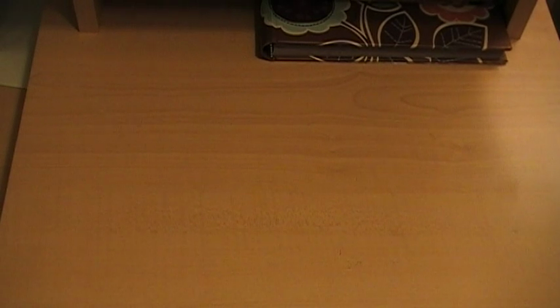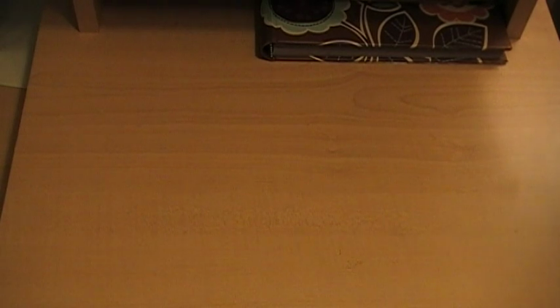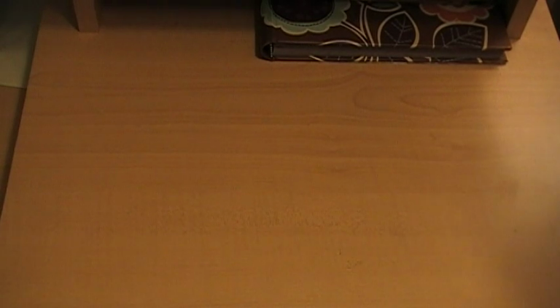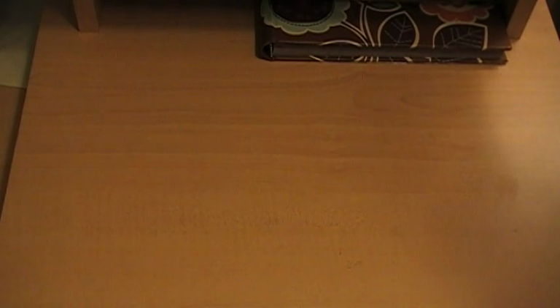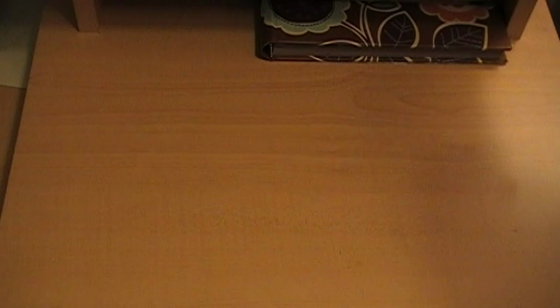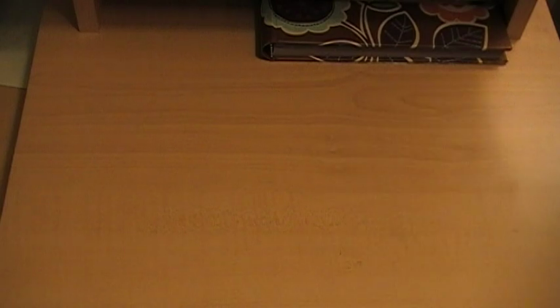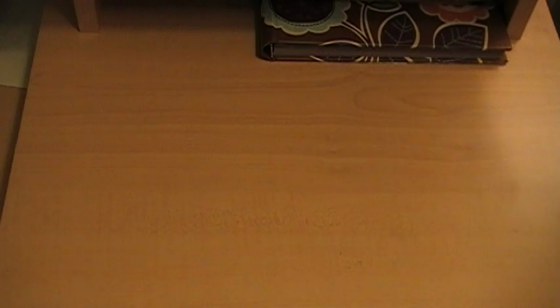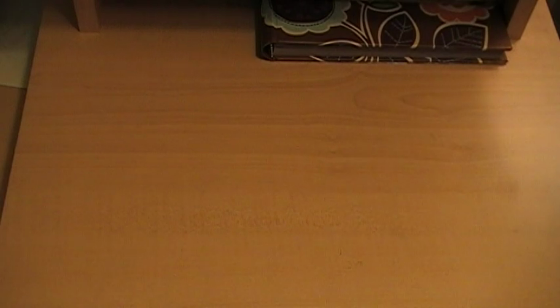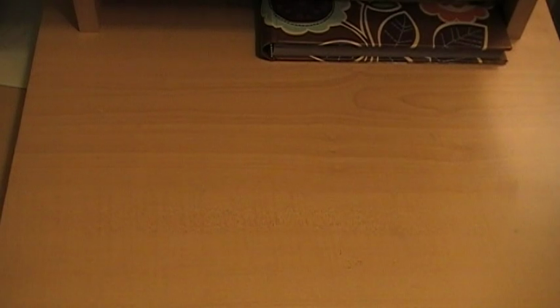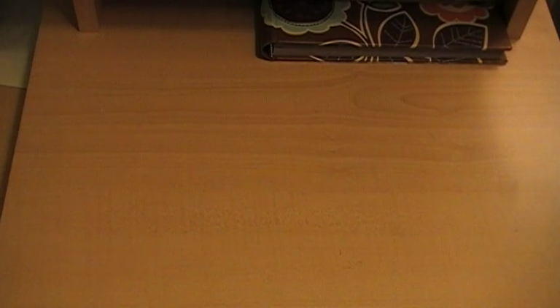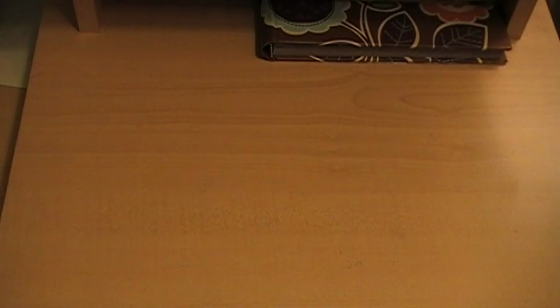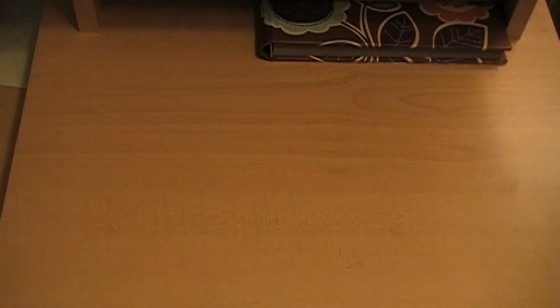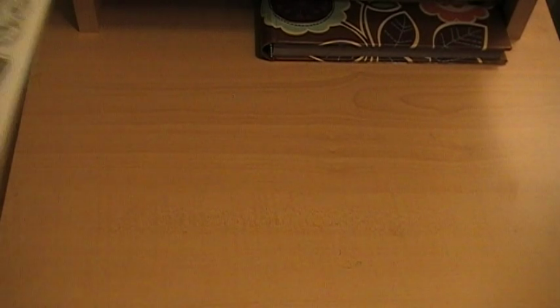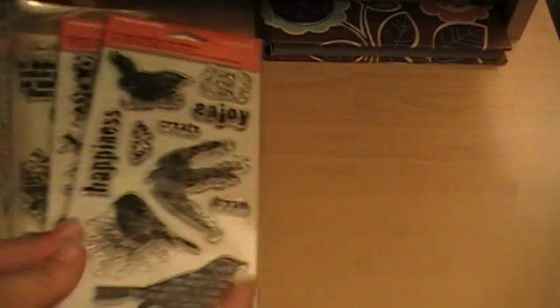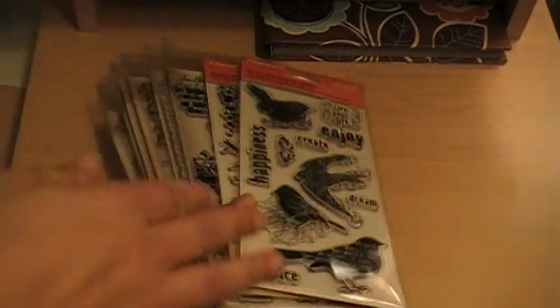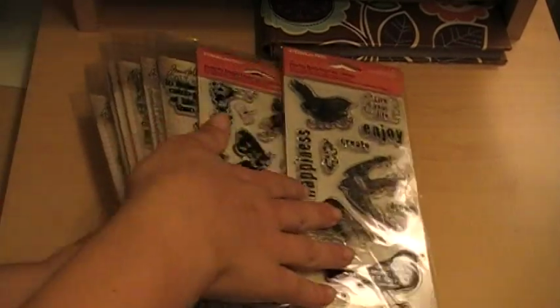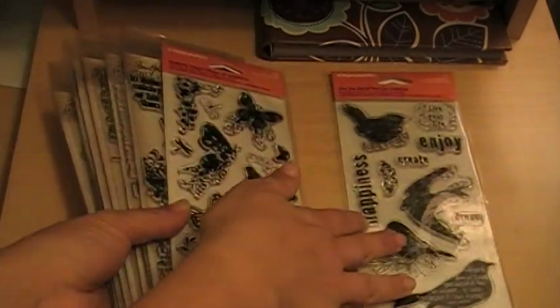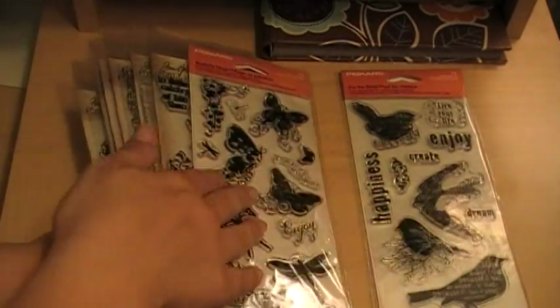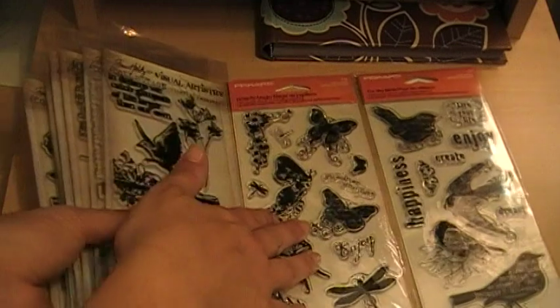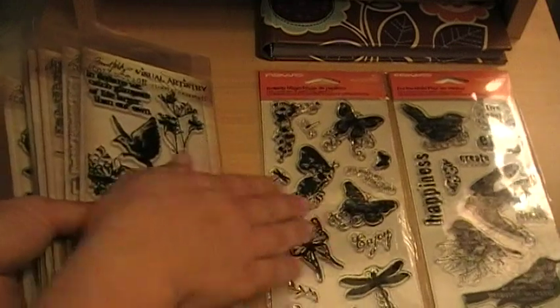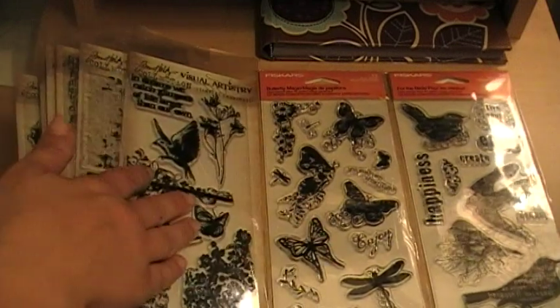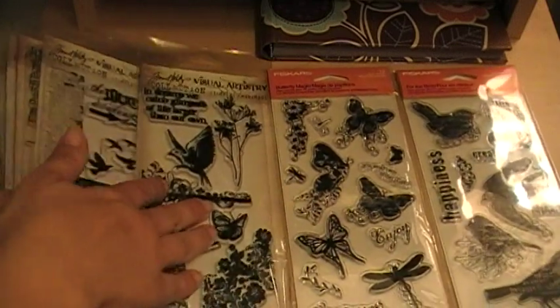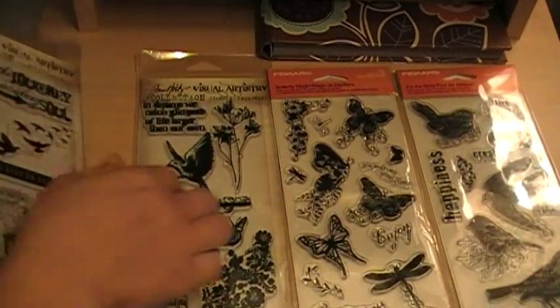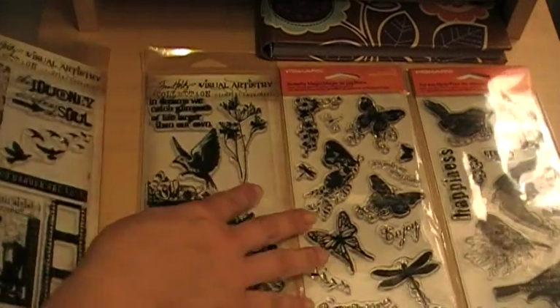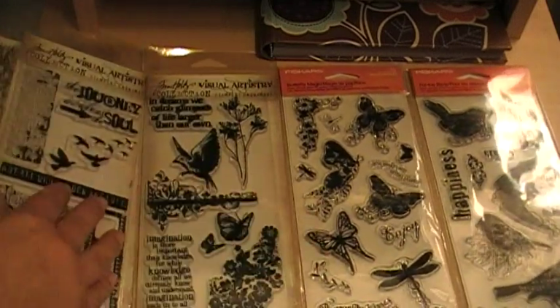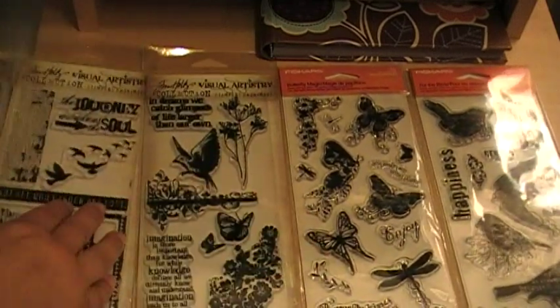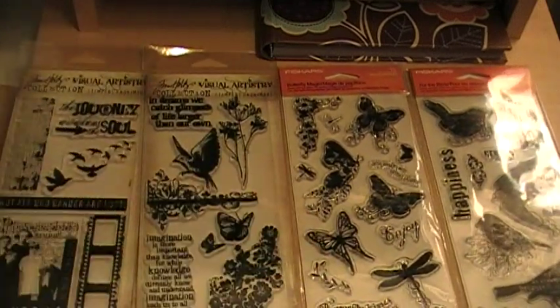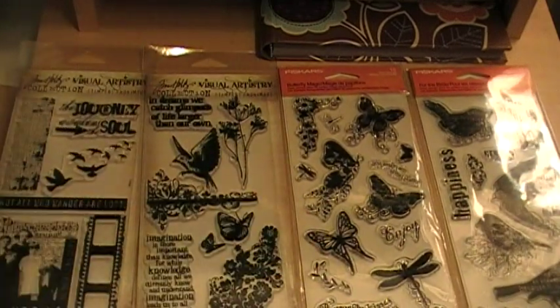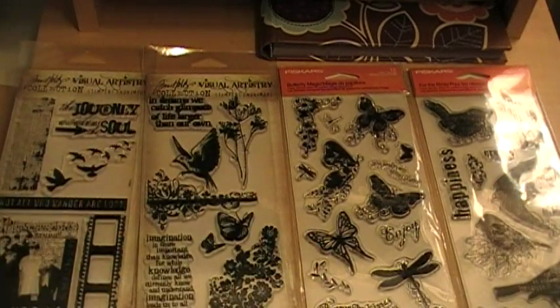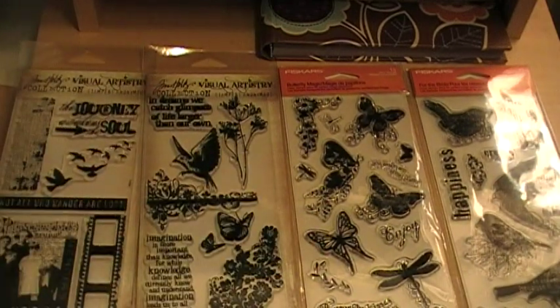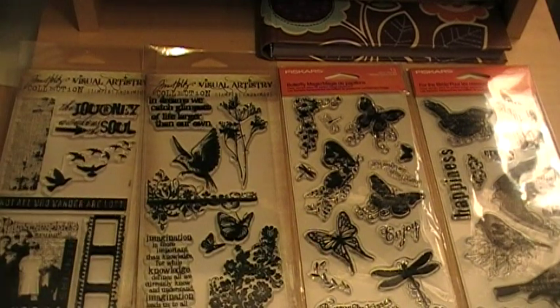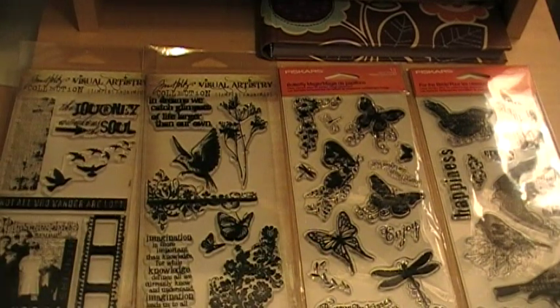I went on a stamp kick. These are my stamps — all of my stamps.